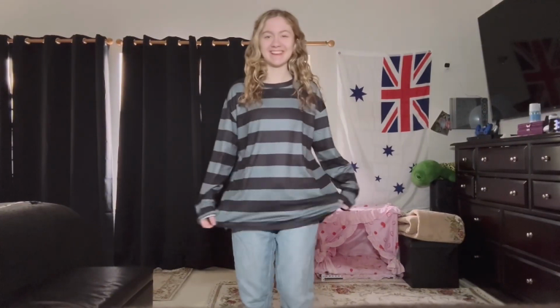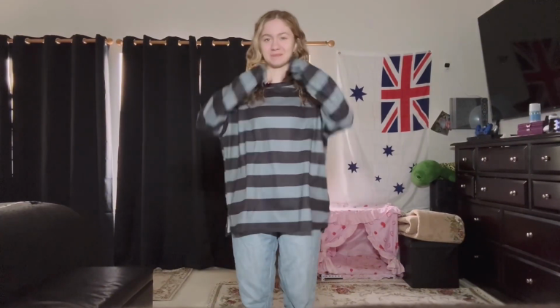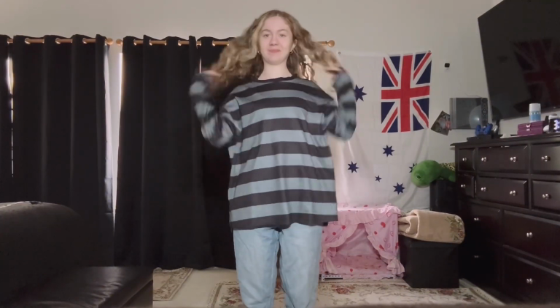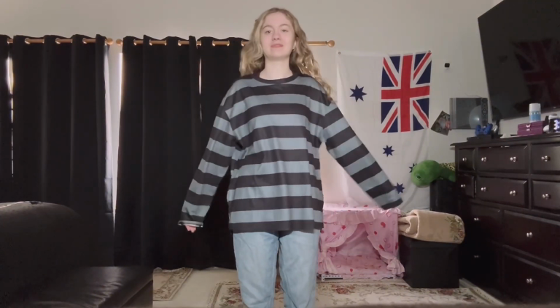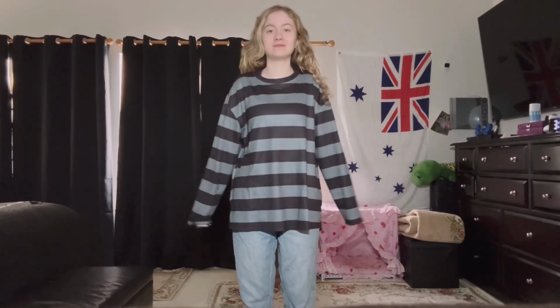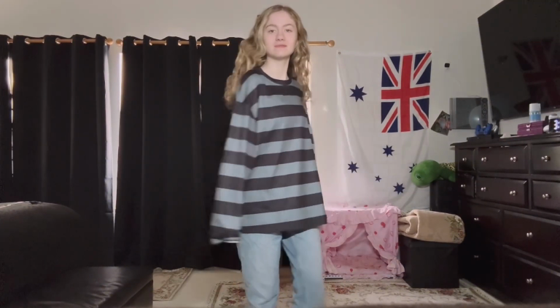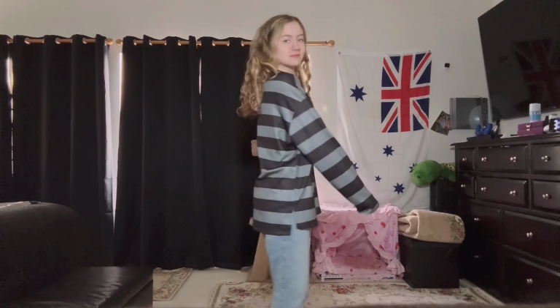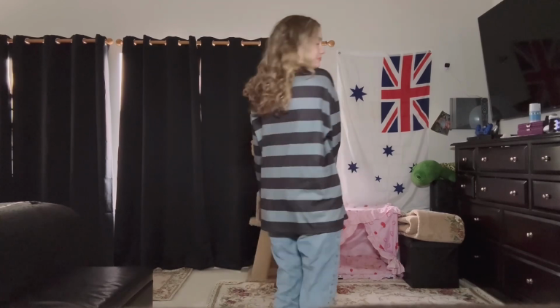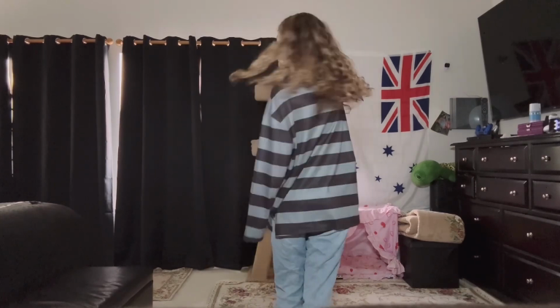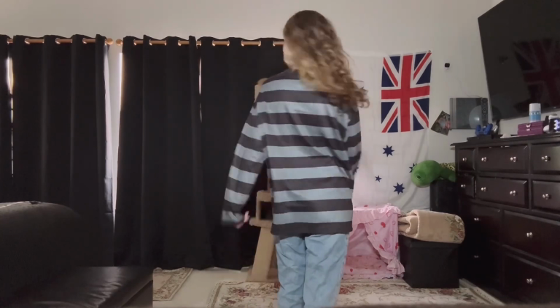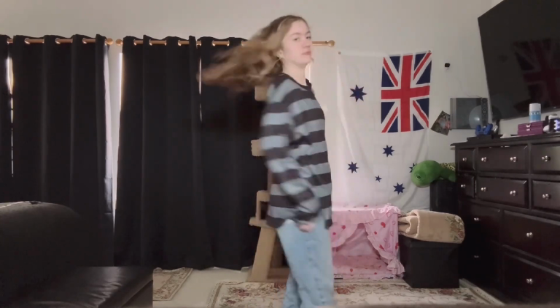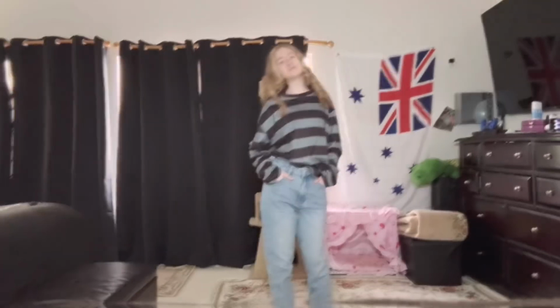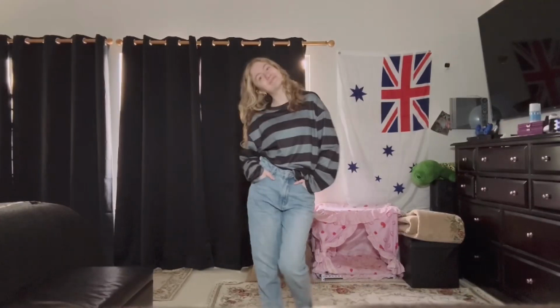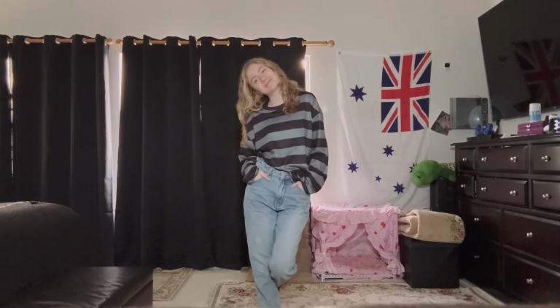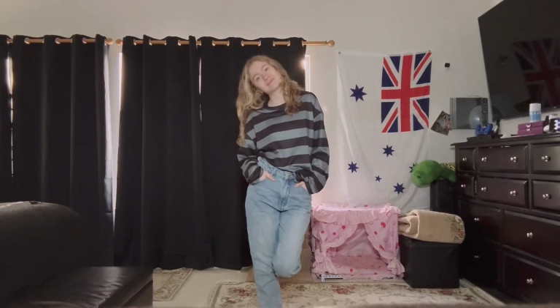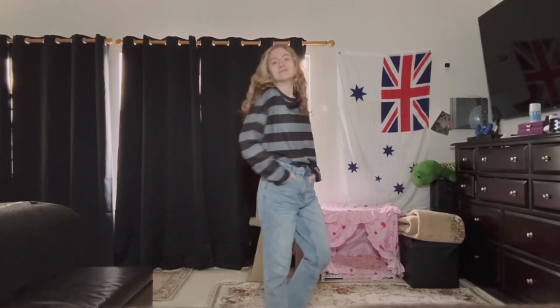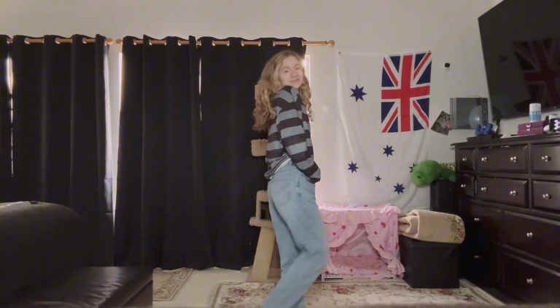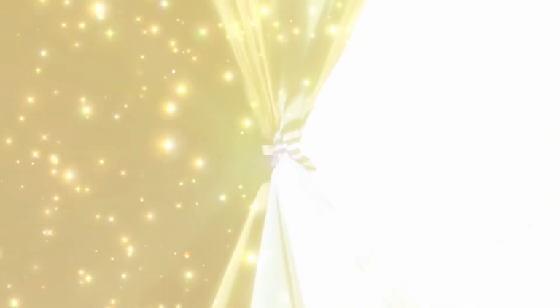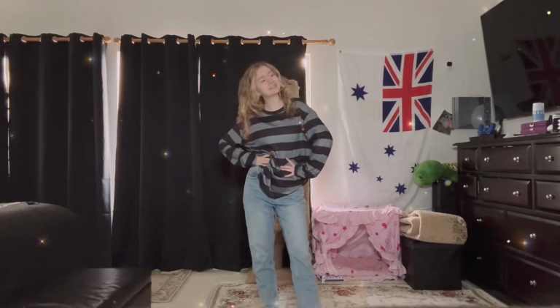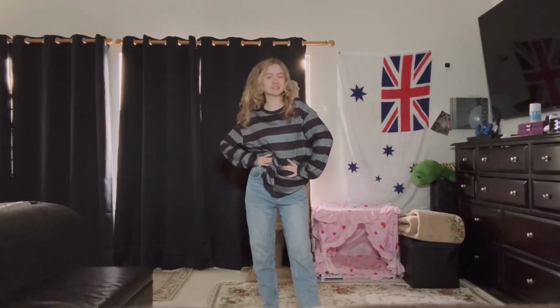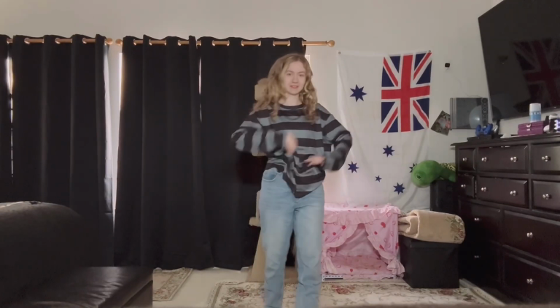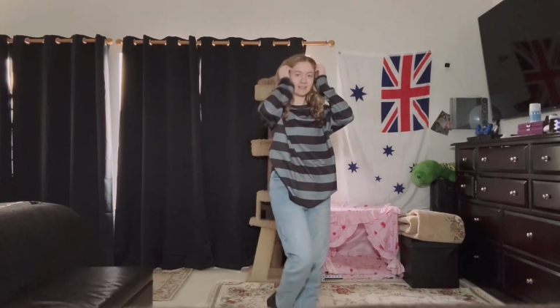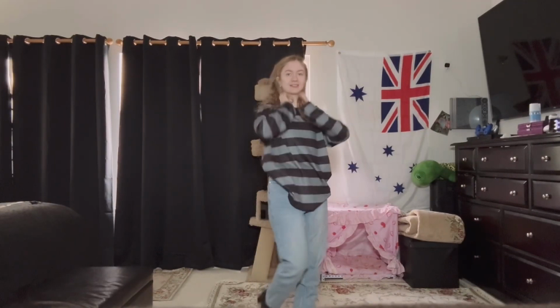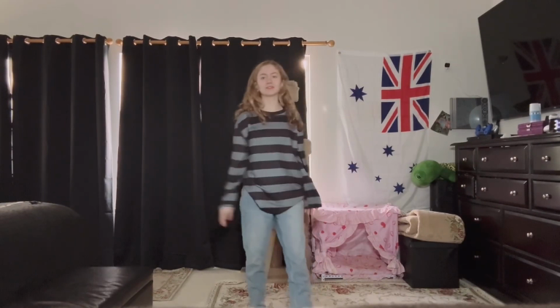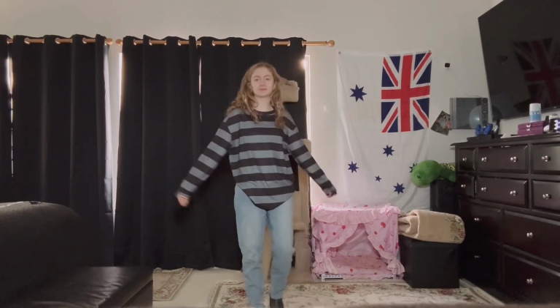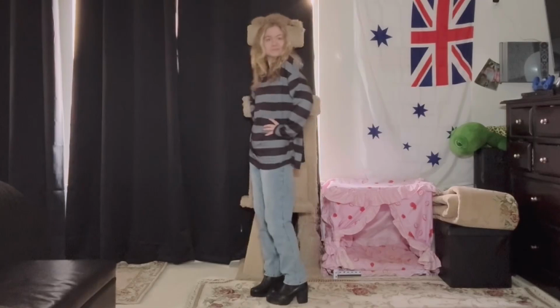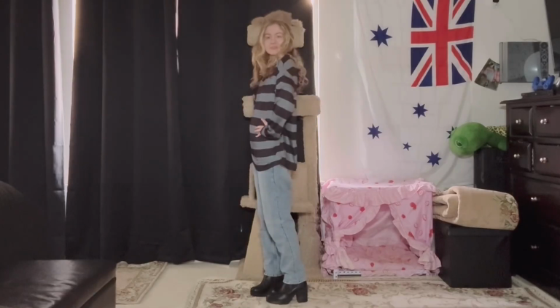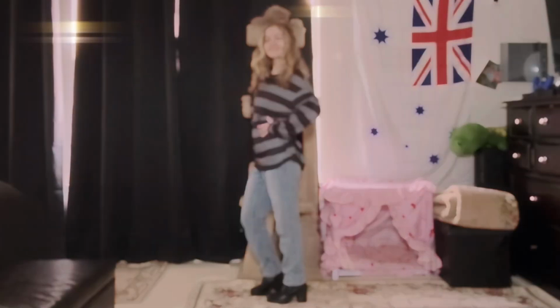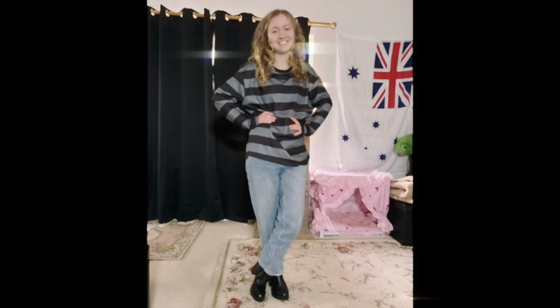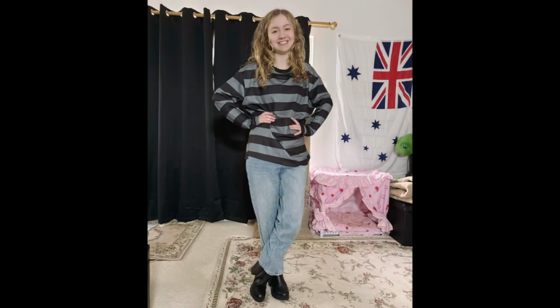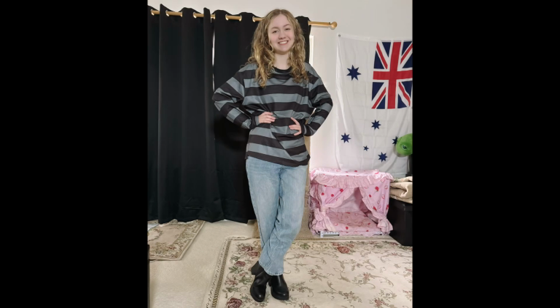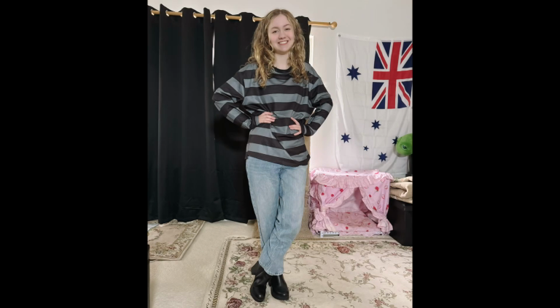Looks awesome with a pair of jeans, with the shirt pulled out or even tucked in. It even supports unisex wear. My daughter Katie loves her new shirt.